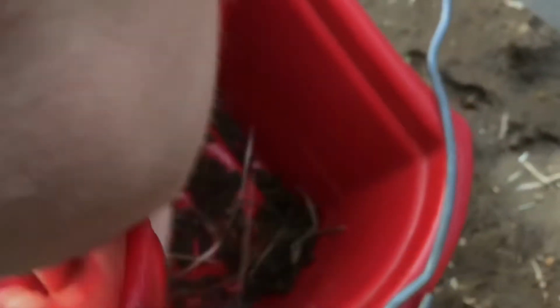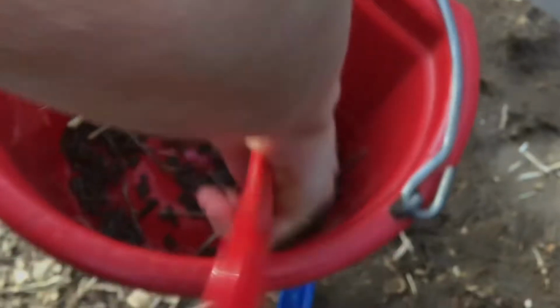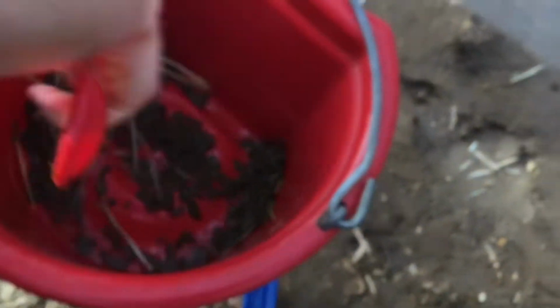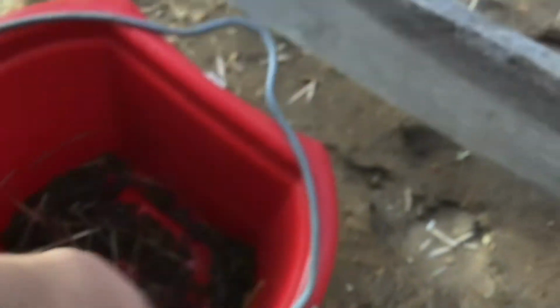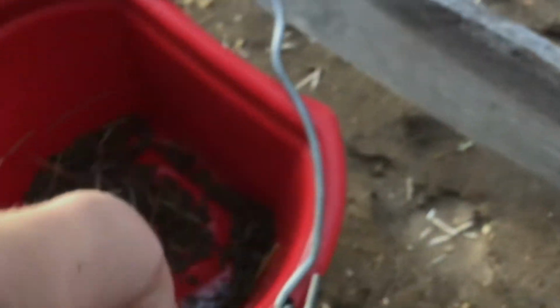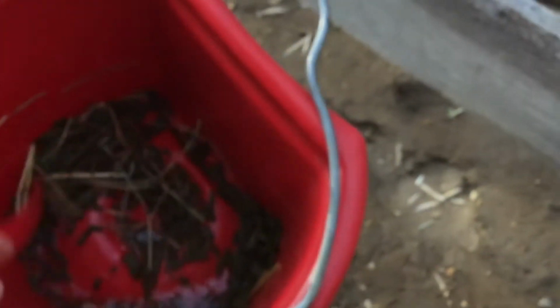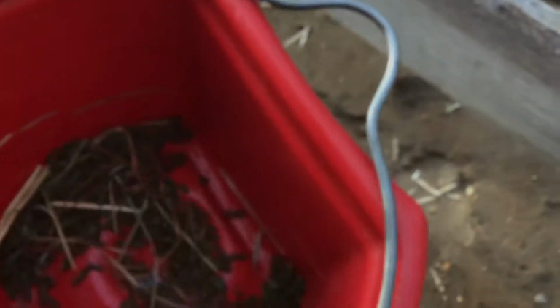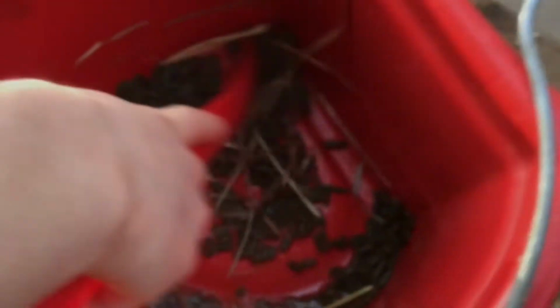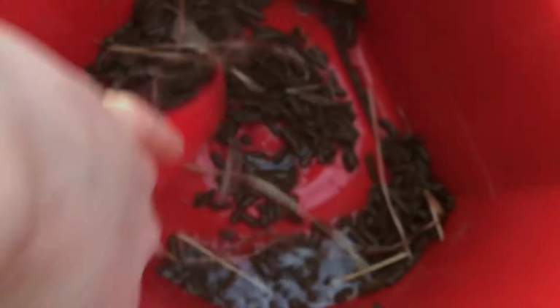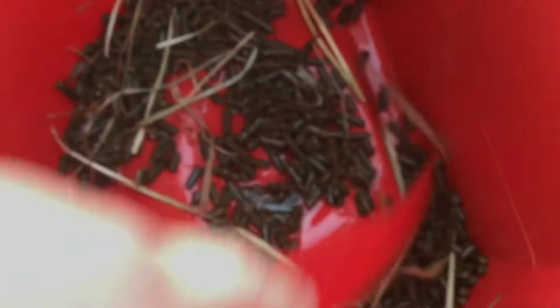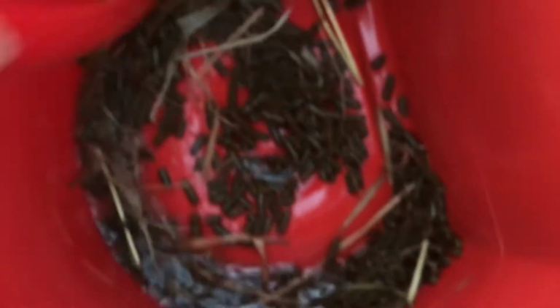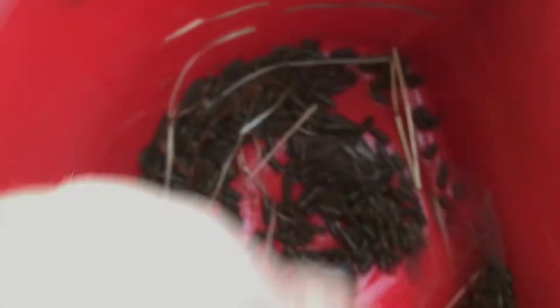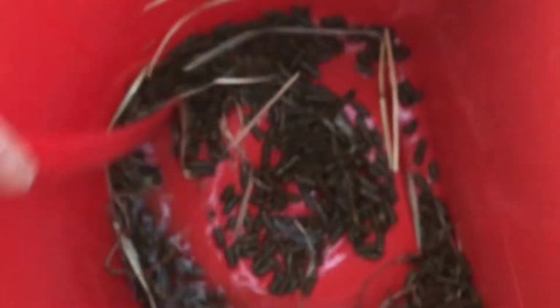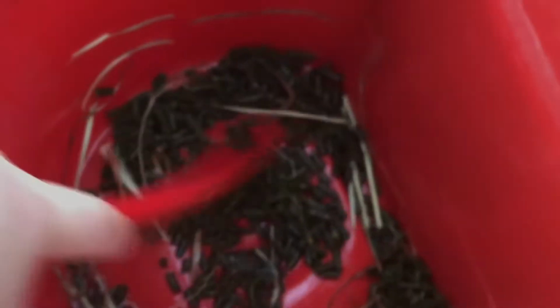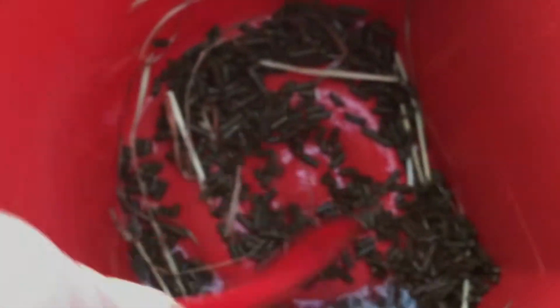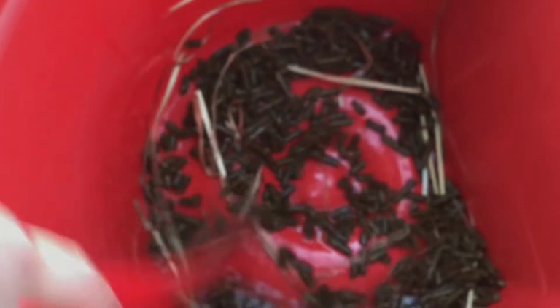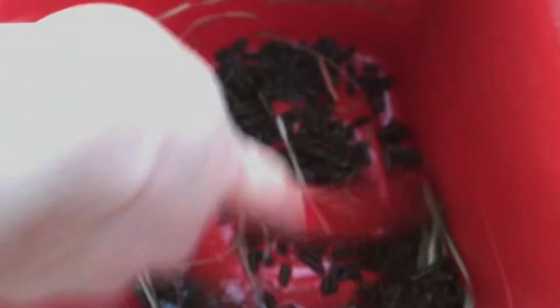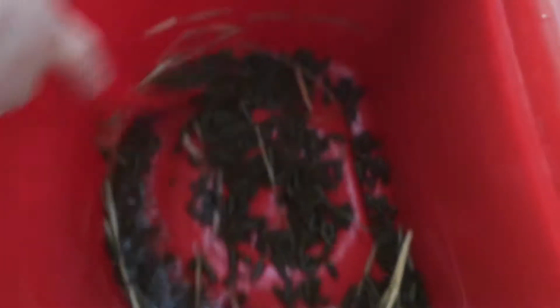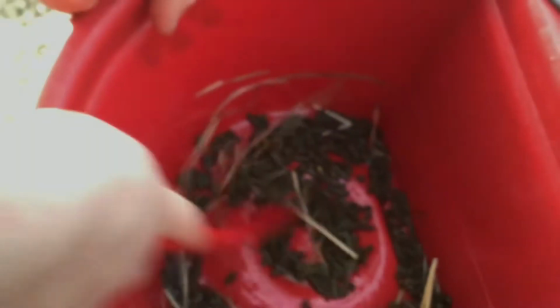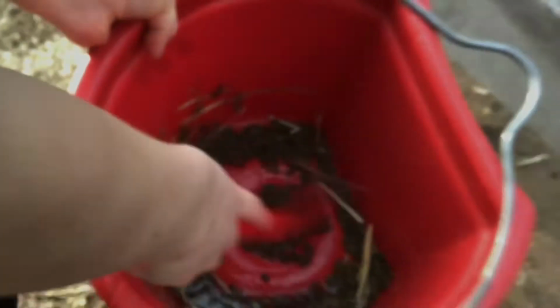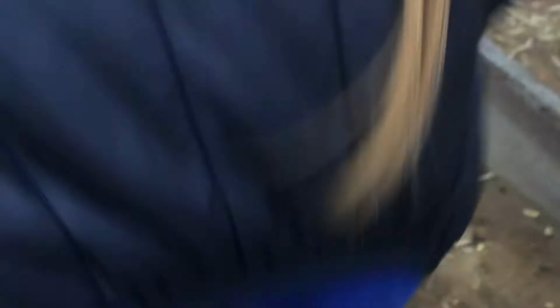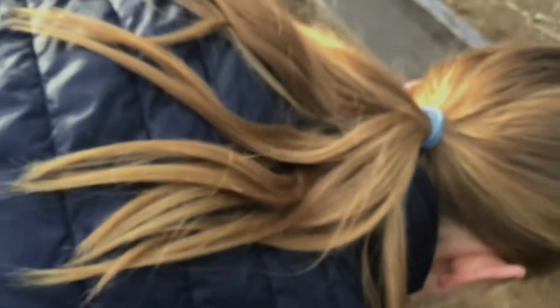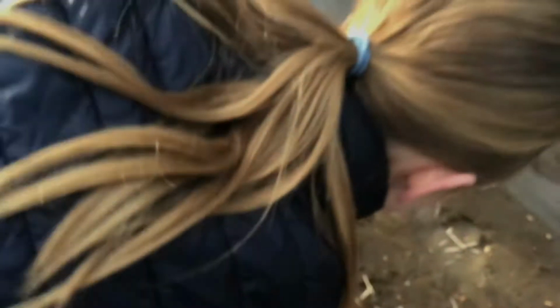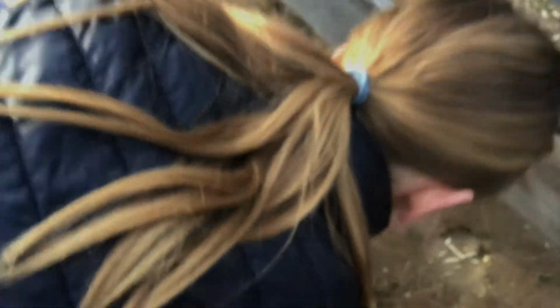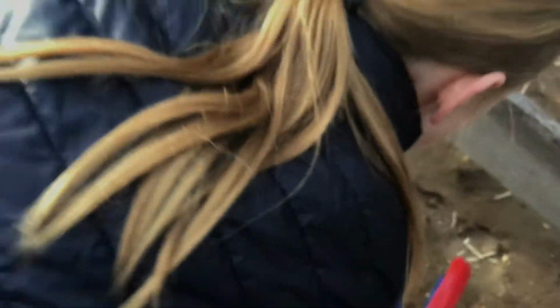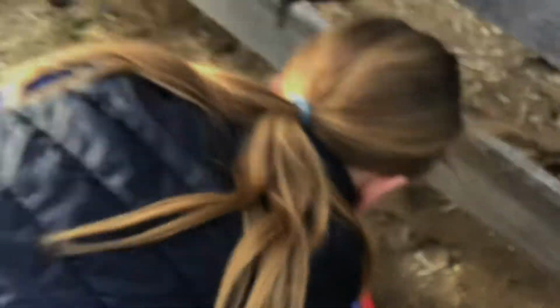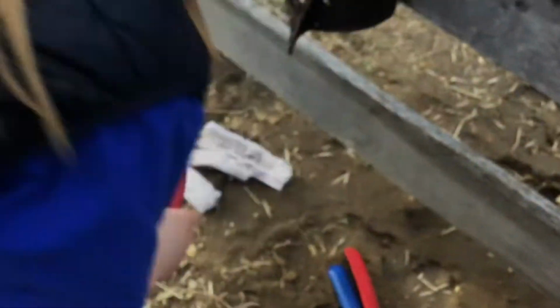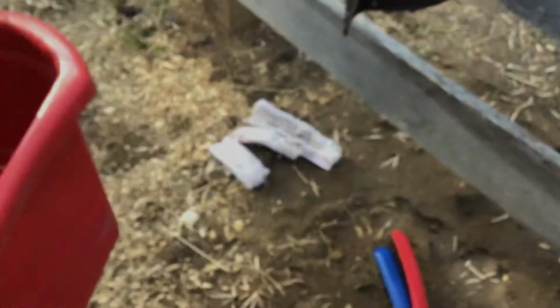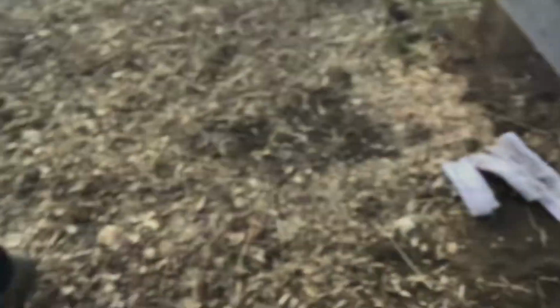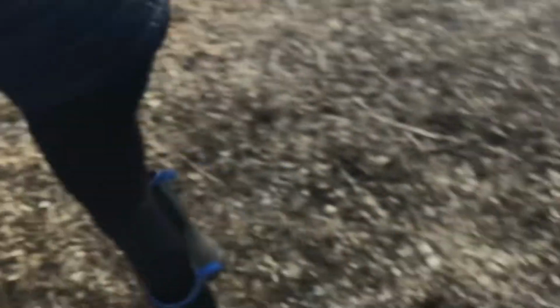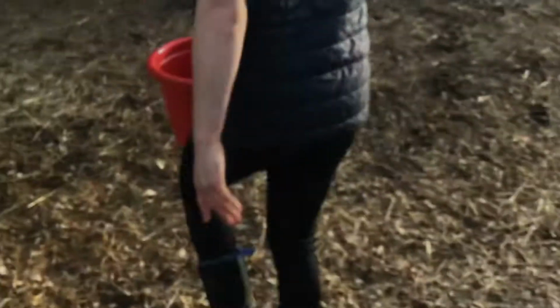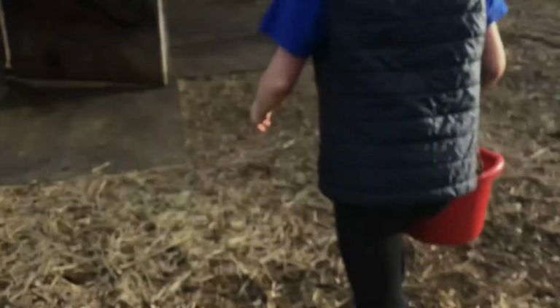I usually don't get too much water. I'm going to leave these here because I have to rinse them off.